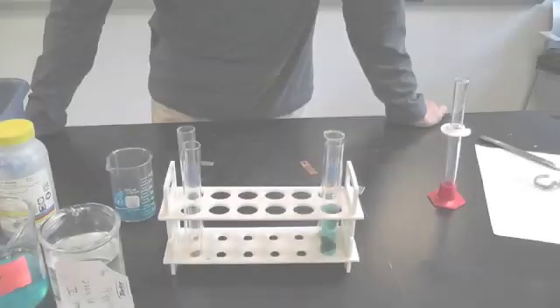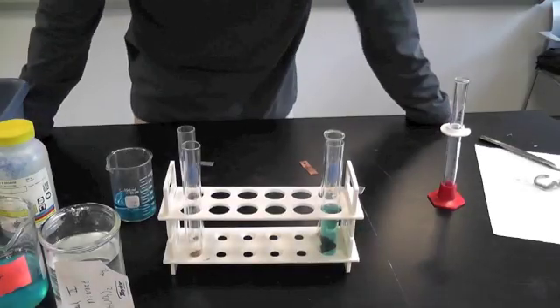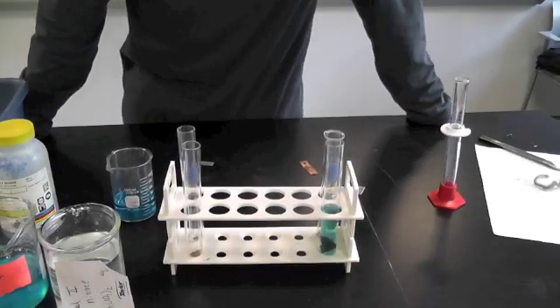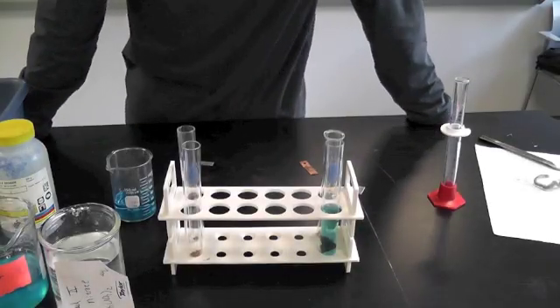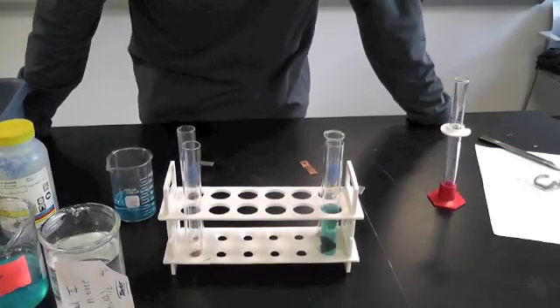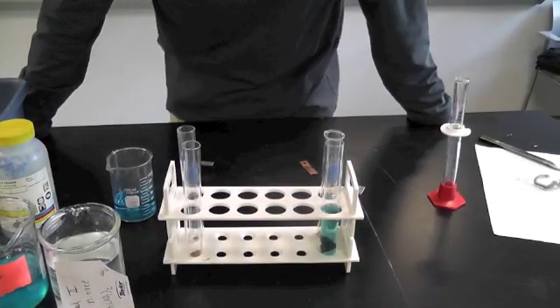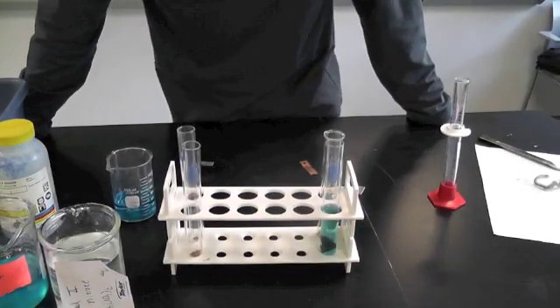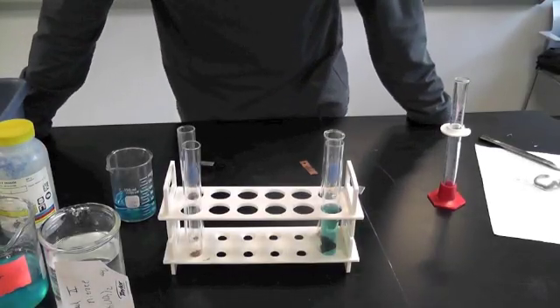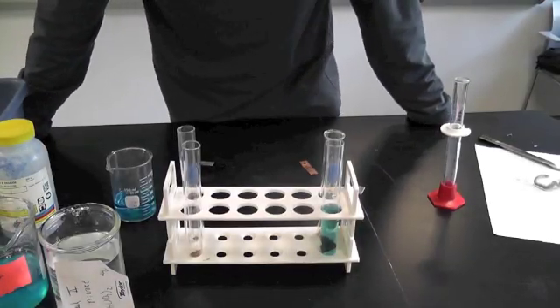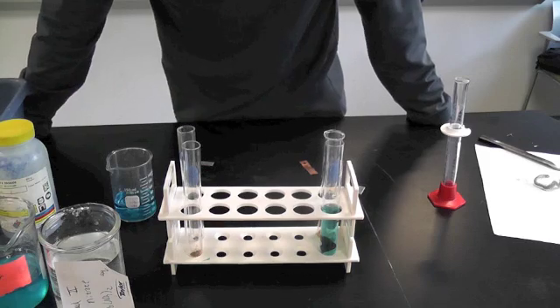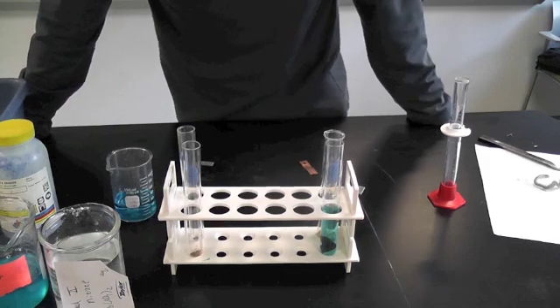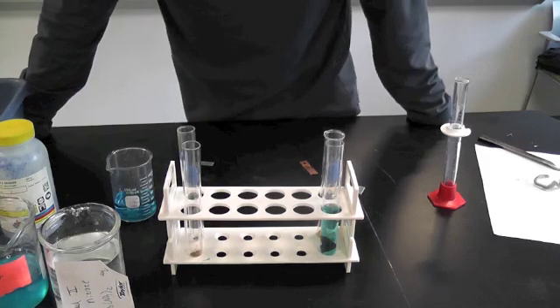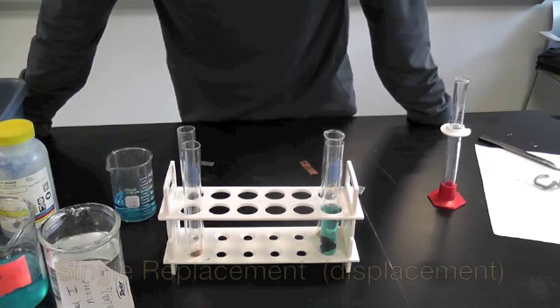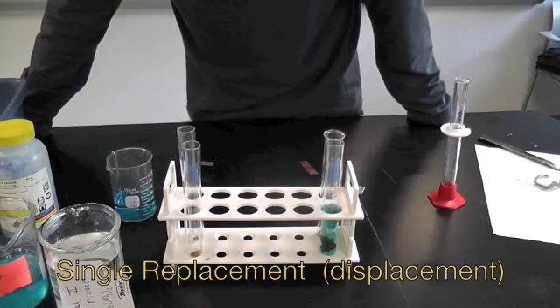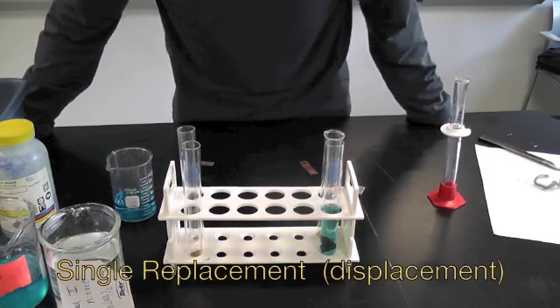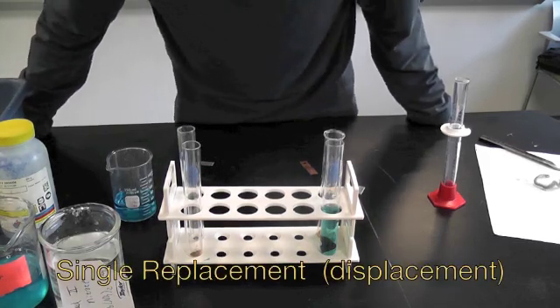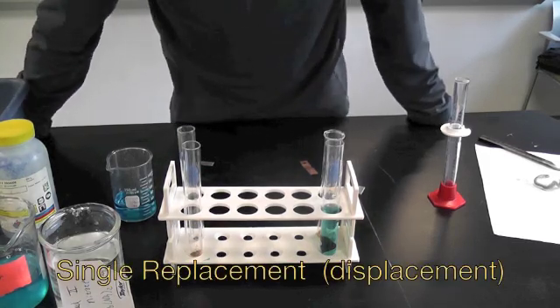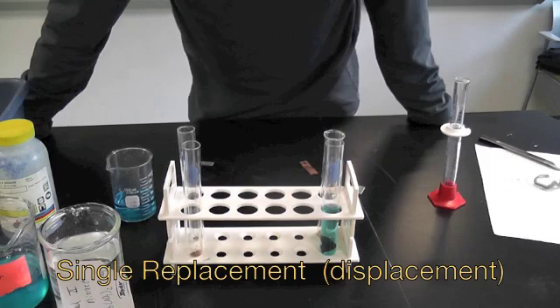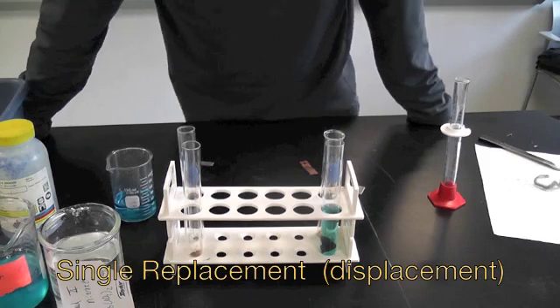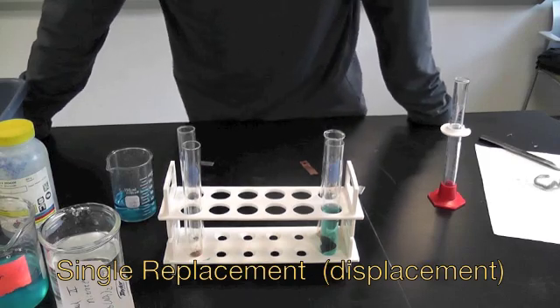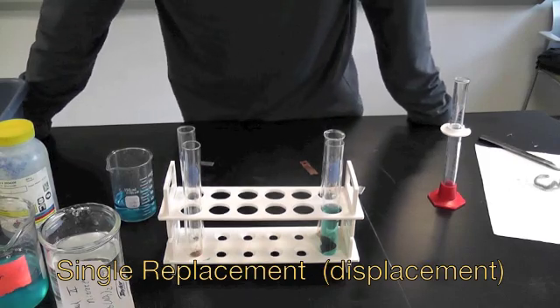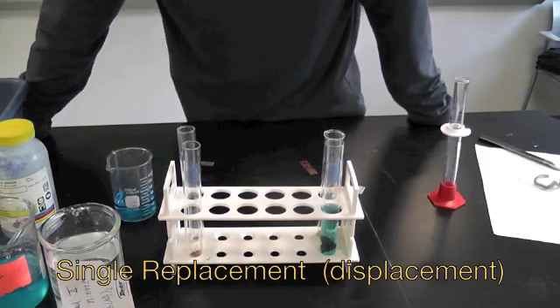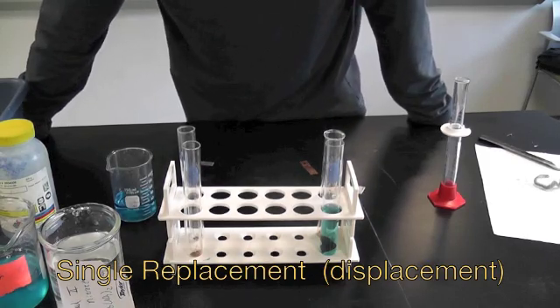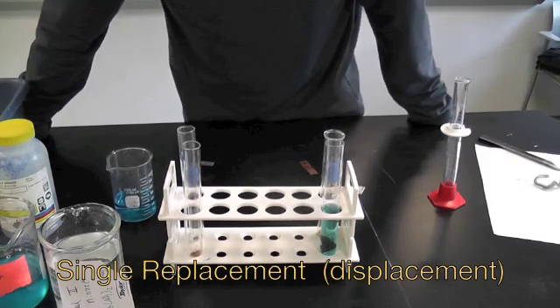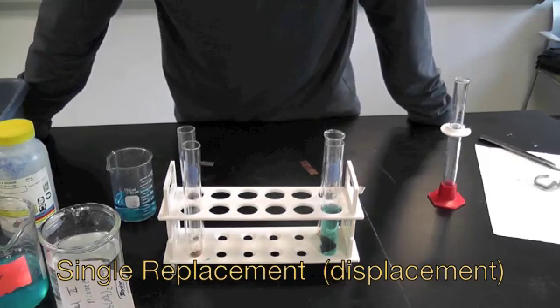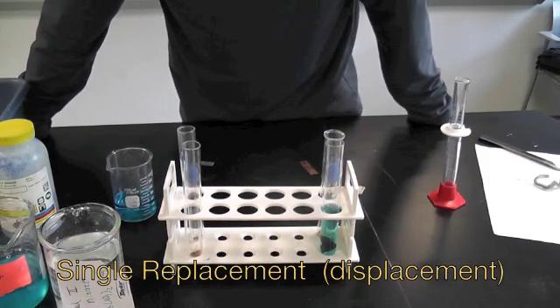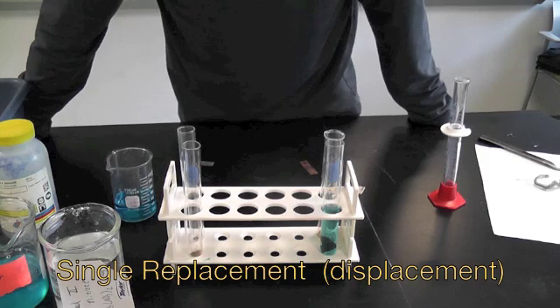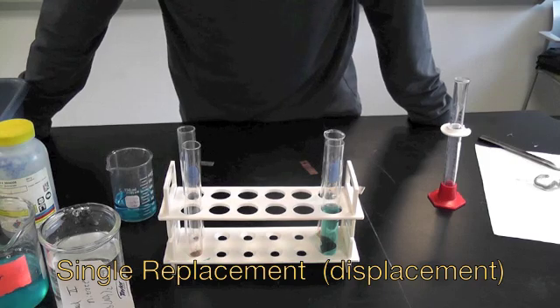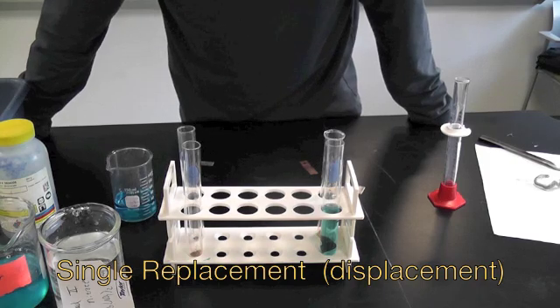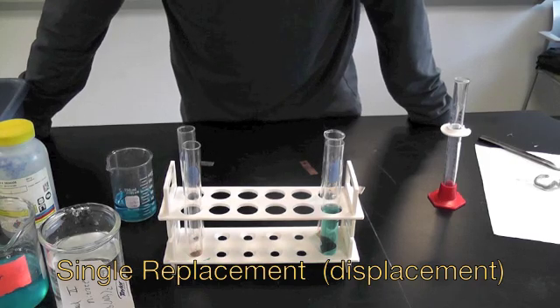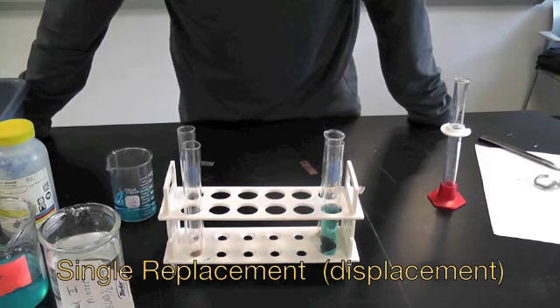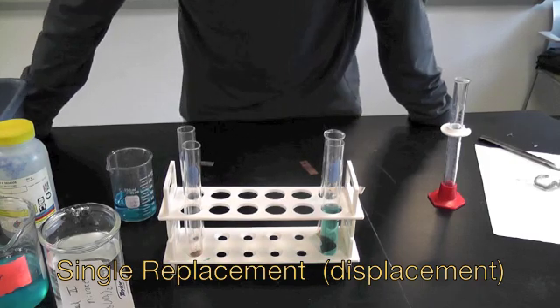Hello and welcome to another session of Seneca Chemica, where we're looking at some very simple reactions — single replacement reactions. These are very basic in general chemistry or entry-level chemistry, and sometimes they're called a displacement reaction.